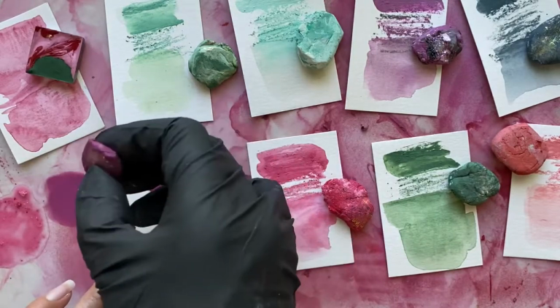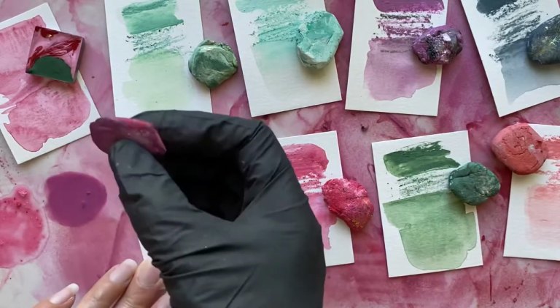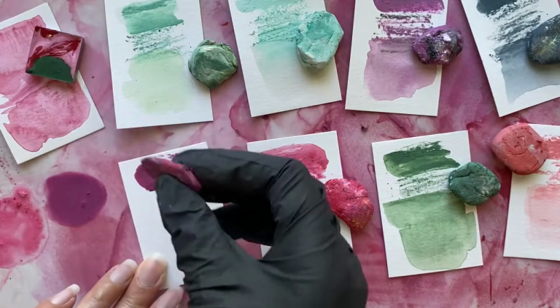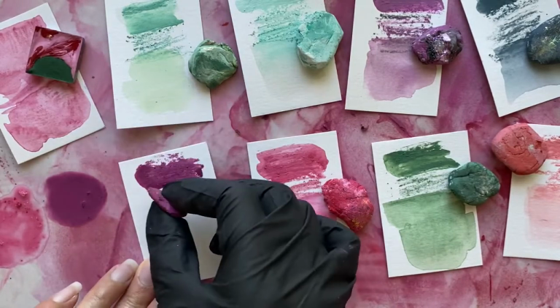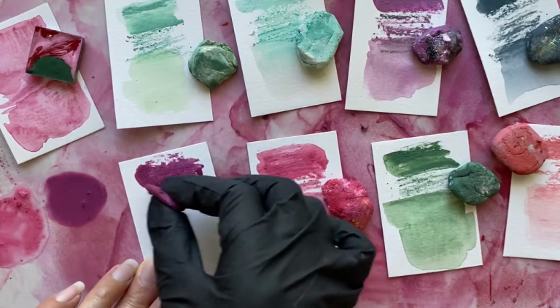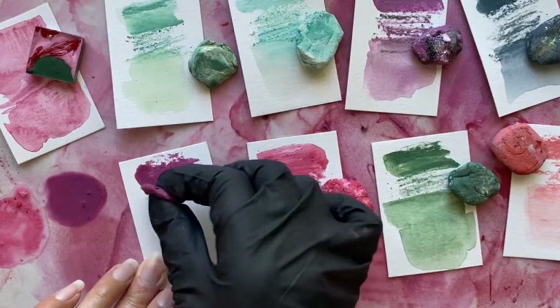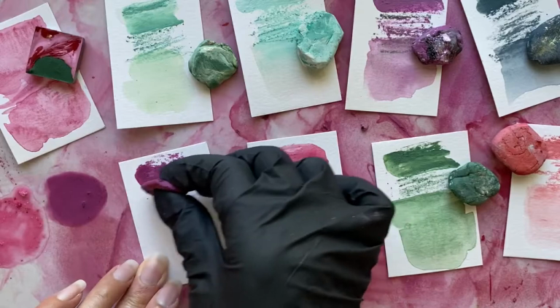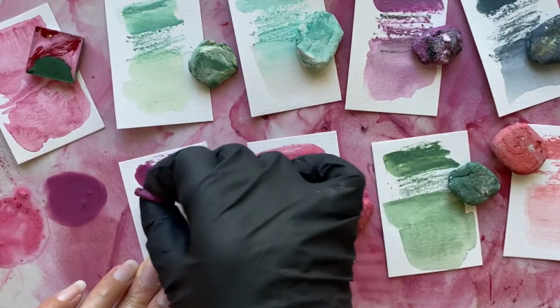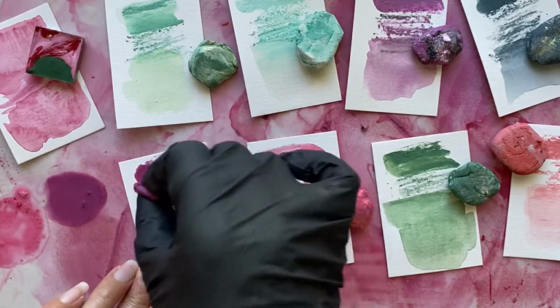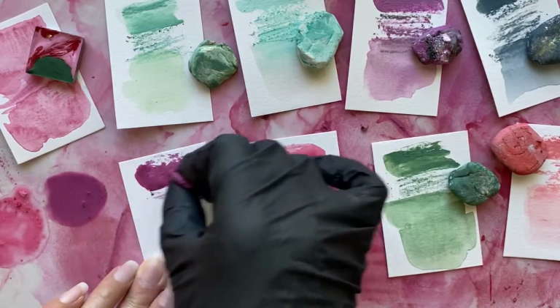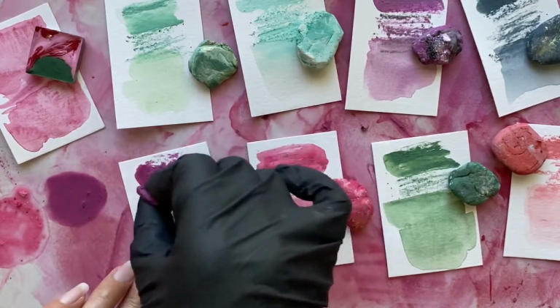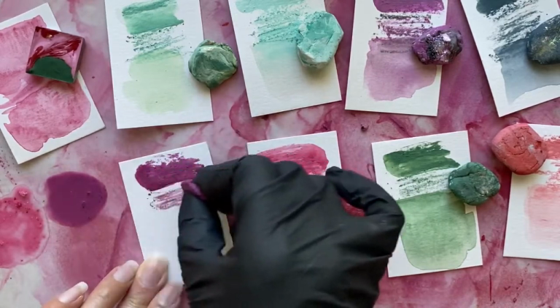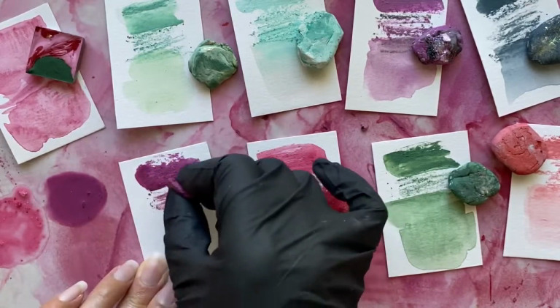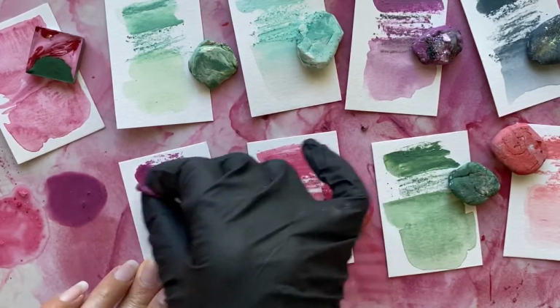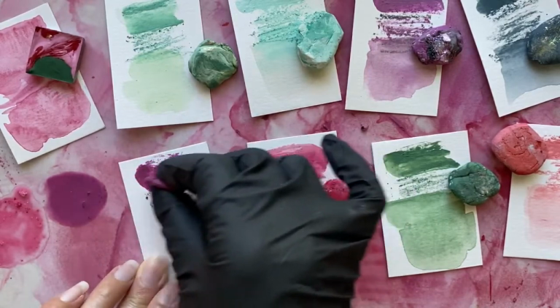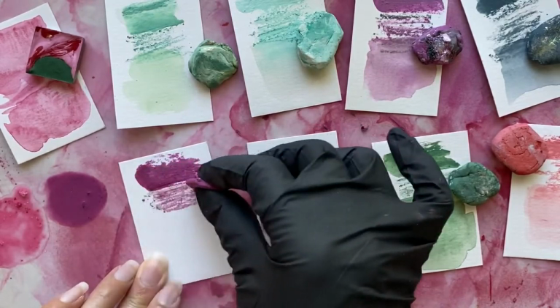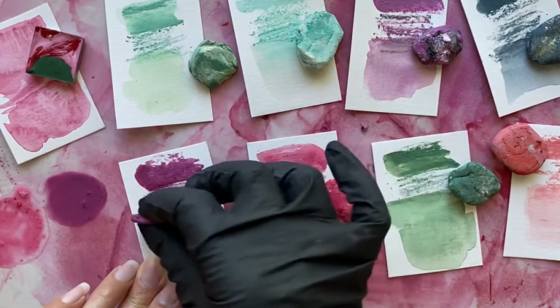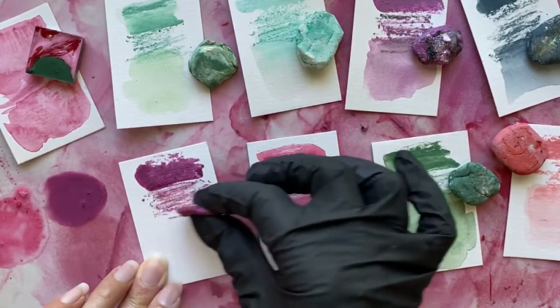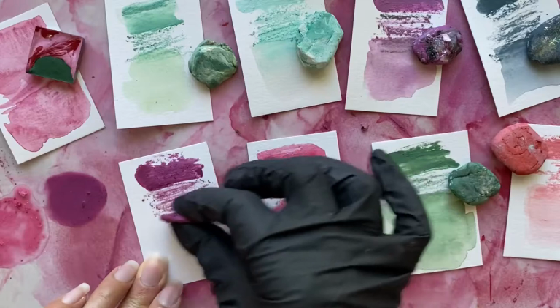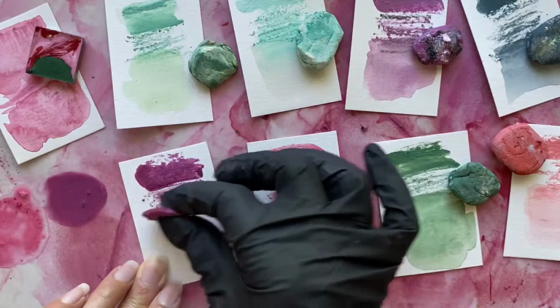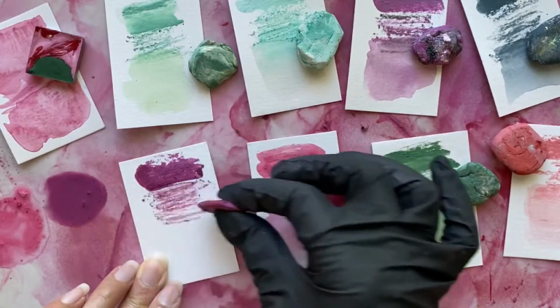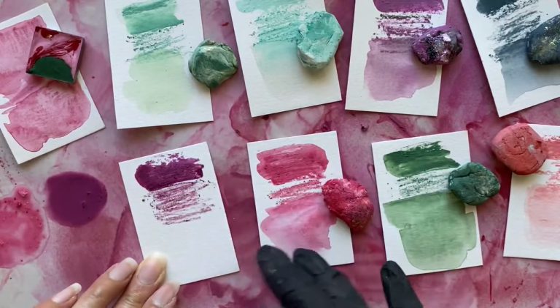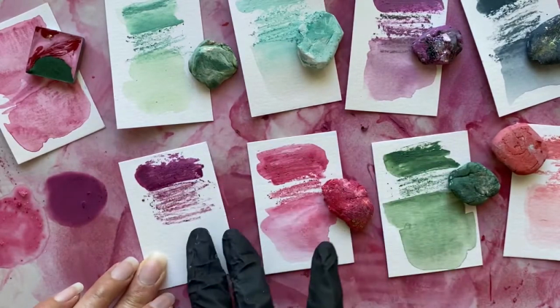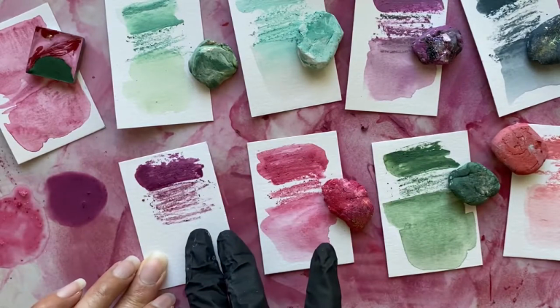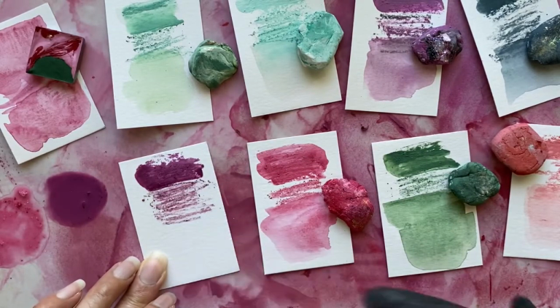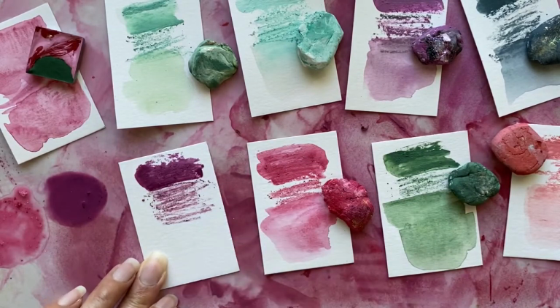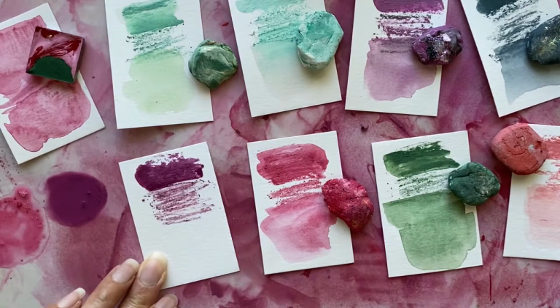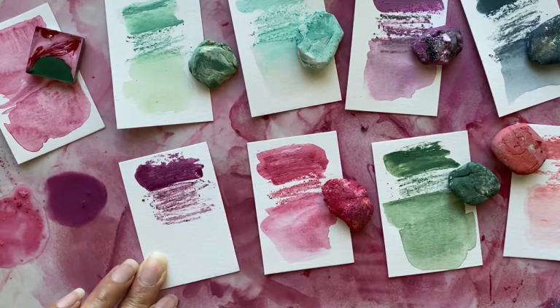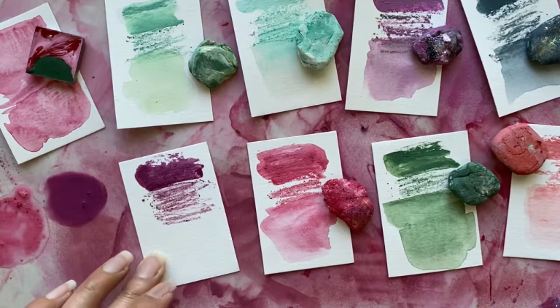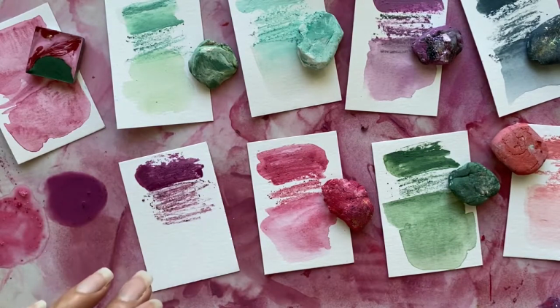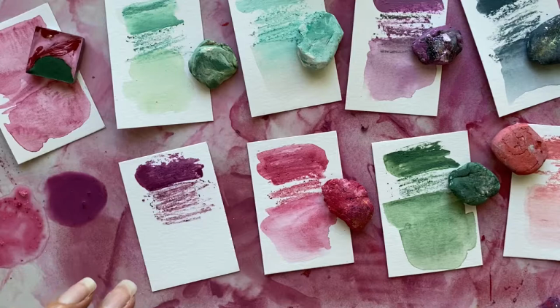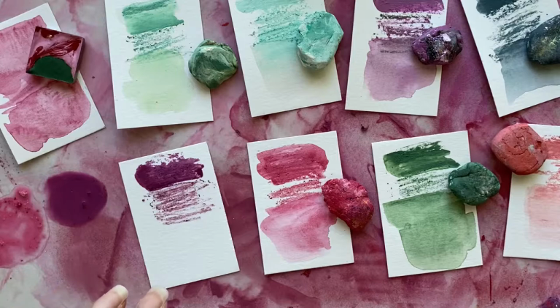You can also use this dry. I'm just turning it to one of the dry sides, and because each one of these pigment stones is made up of multiple colors of pigment, you'll see different colors come out as you use it.